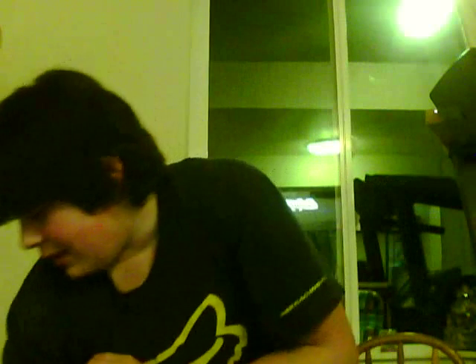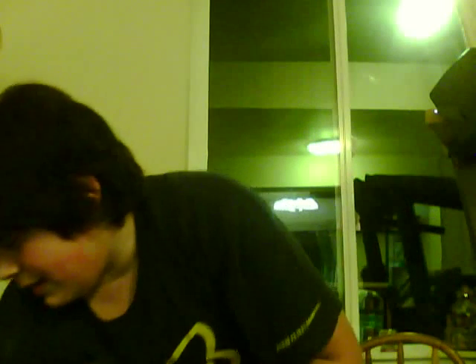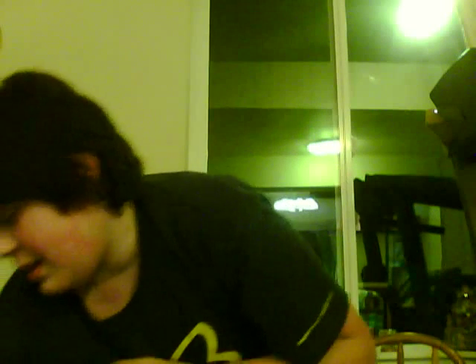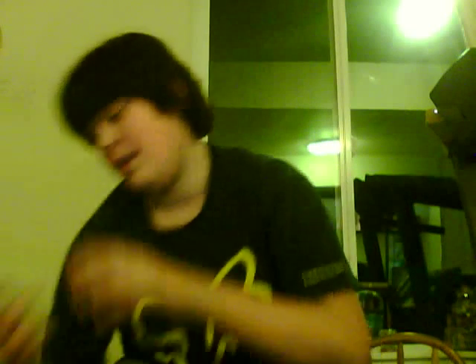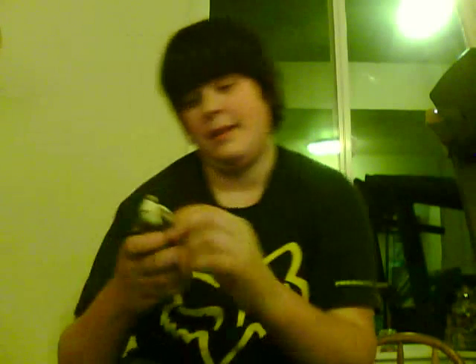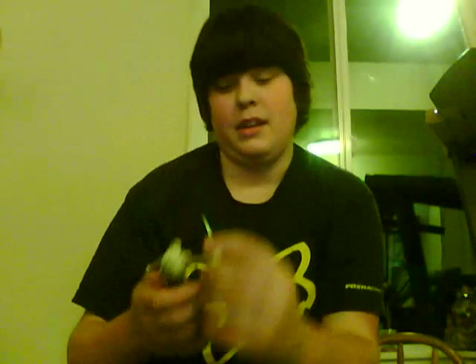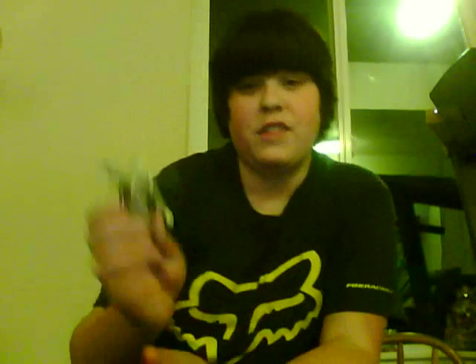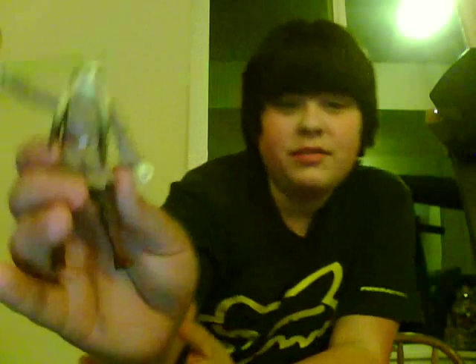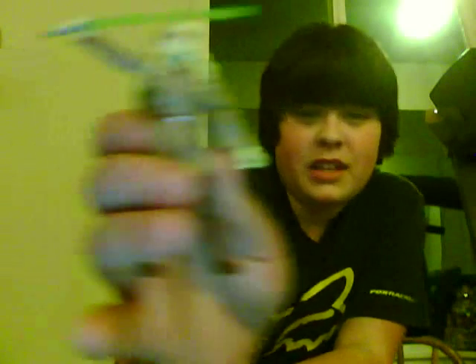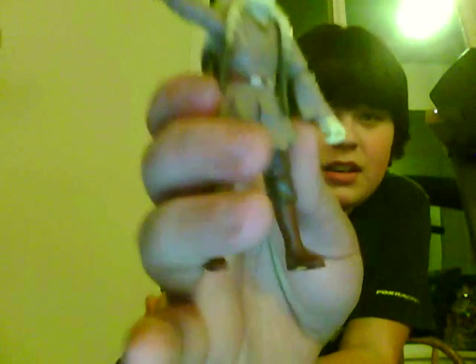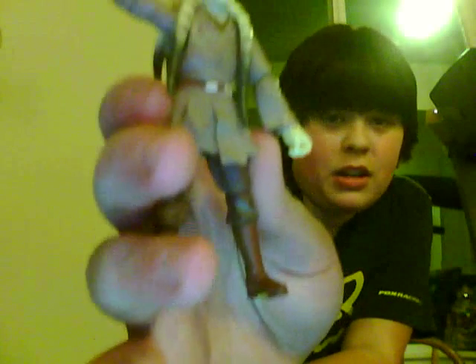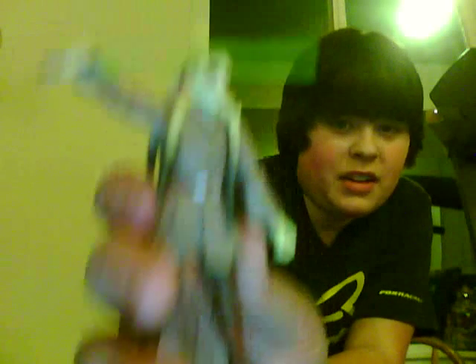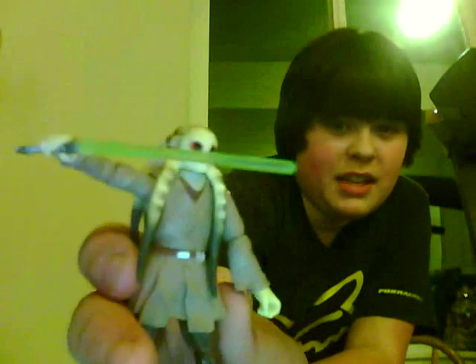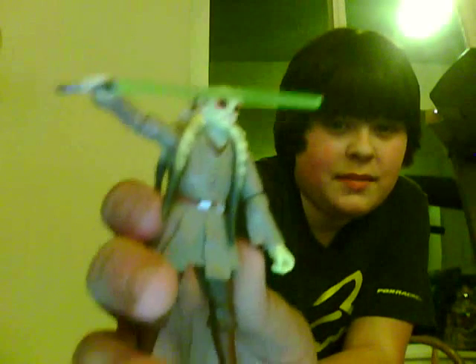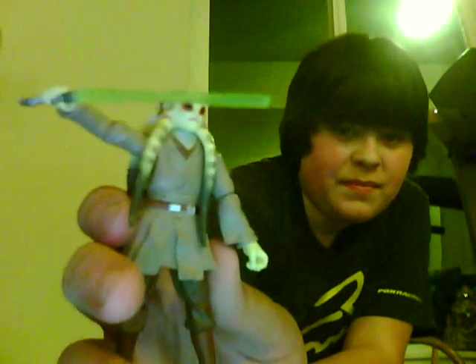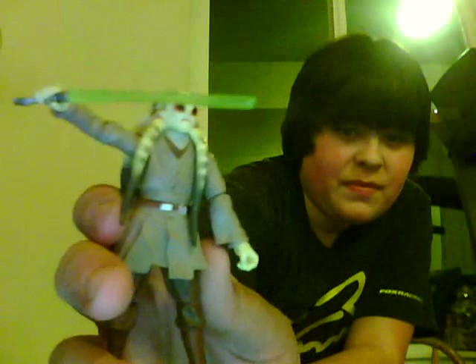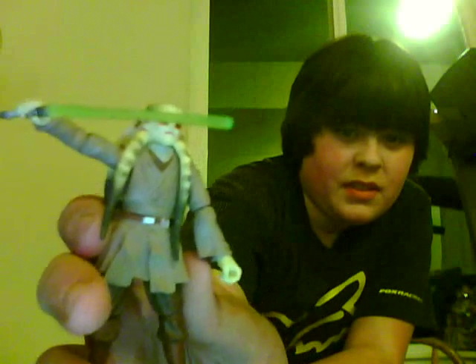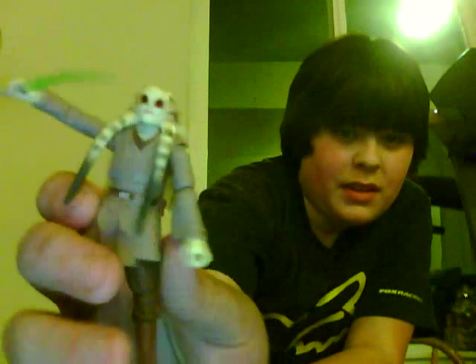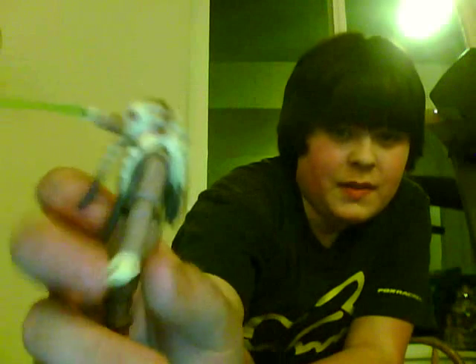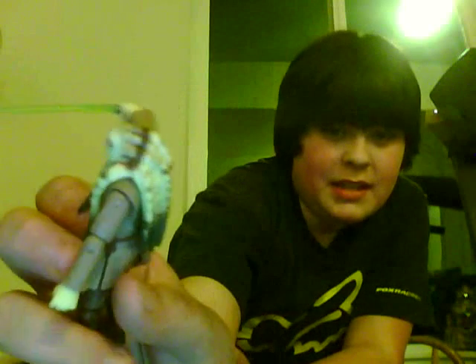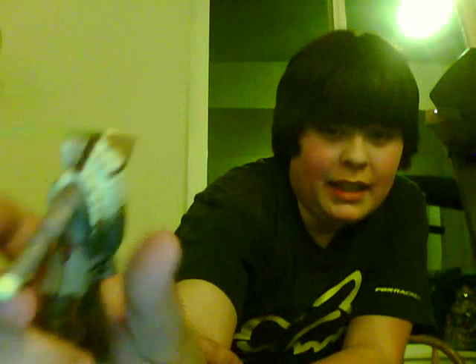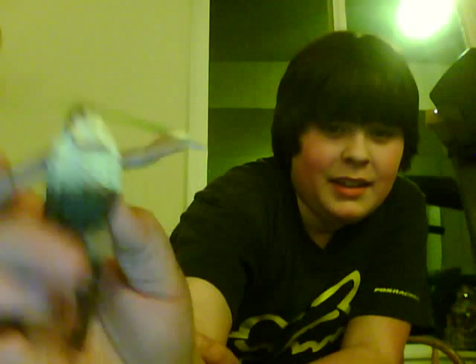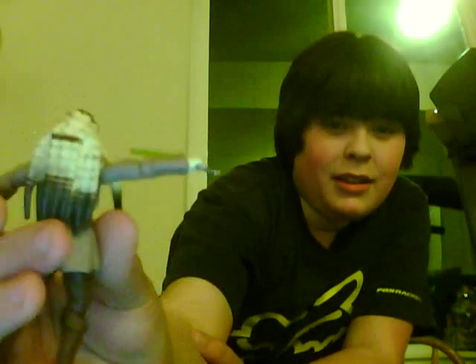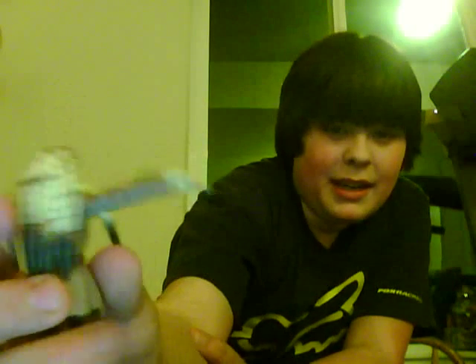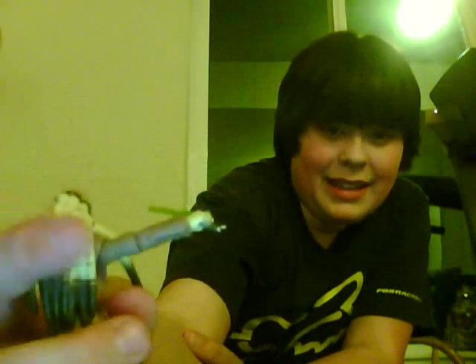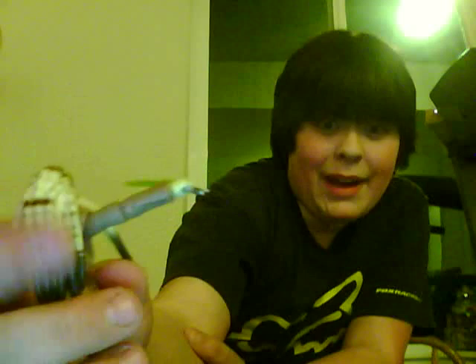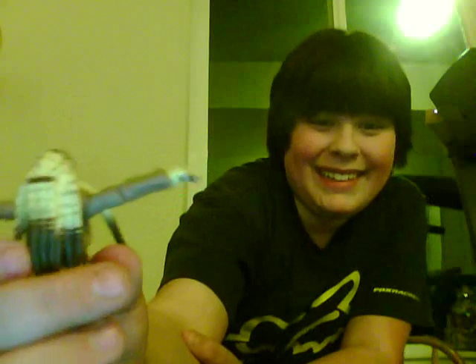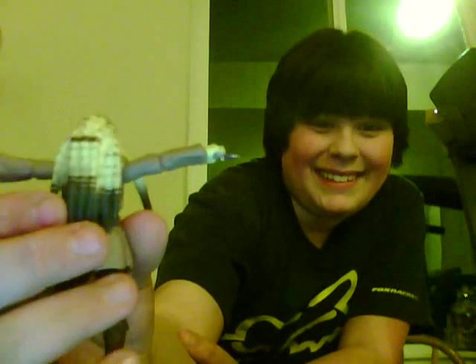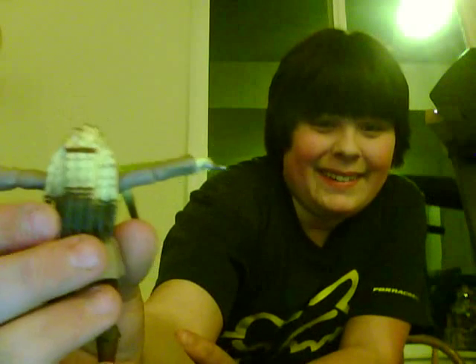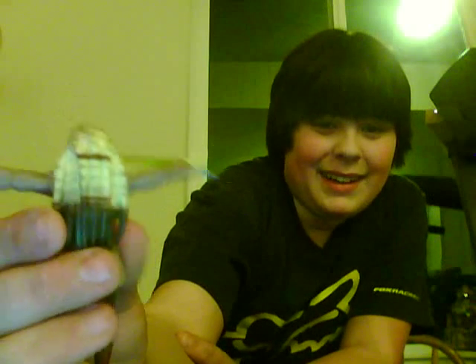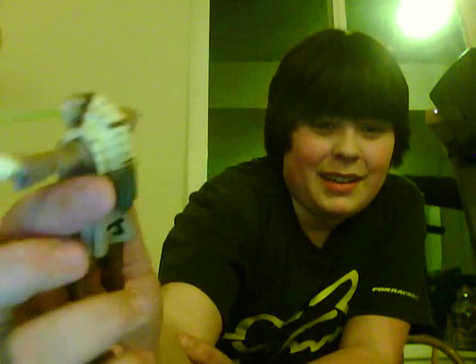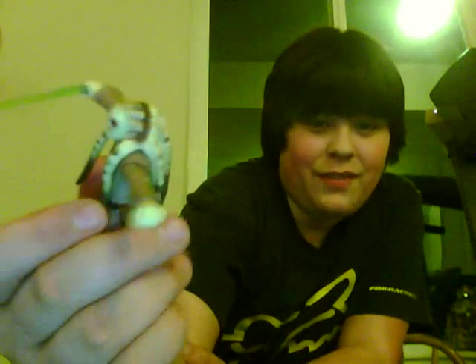And Kit Fisto — he is also killed by Darth Sidious. He is very detailed. Honestly, I really like his back. There, just a few.